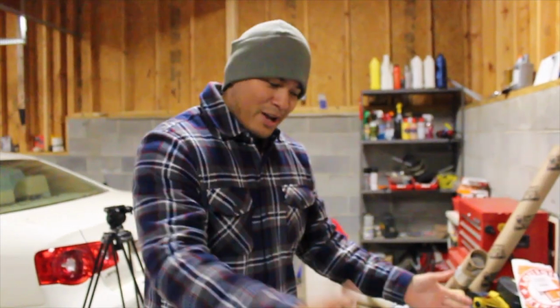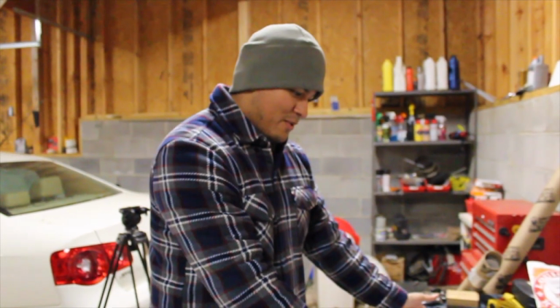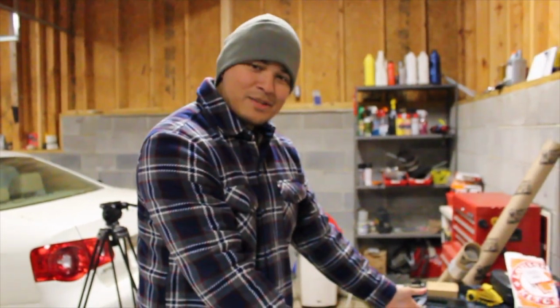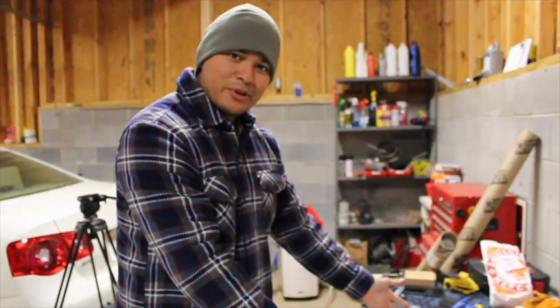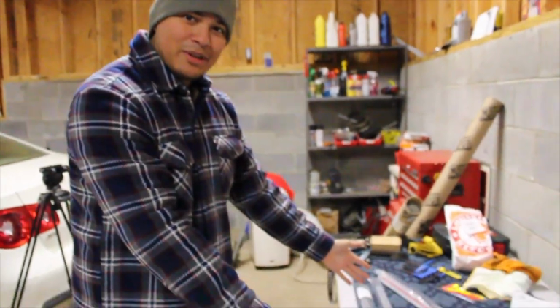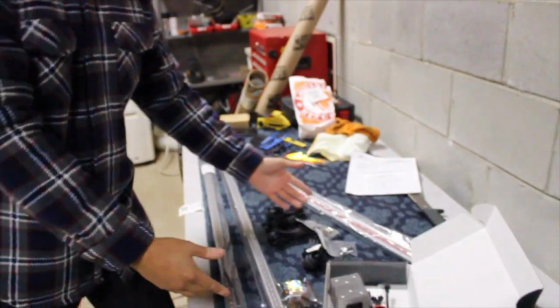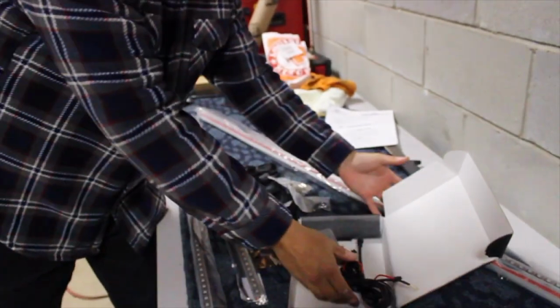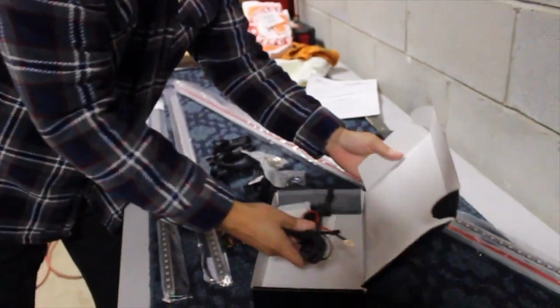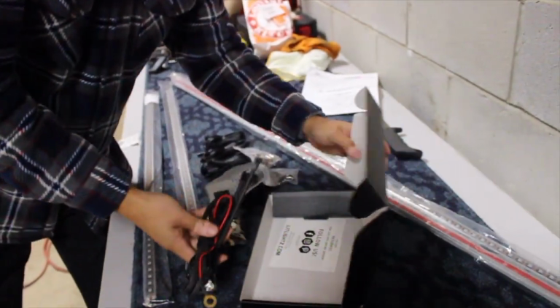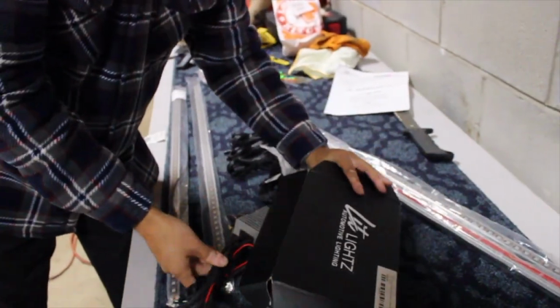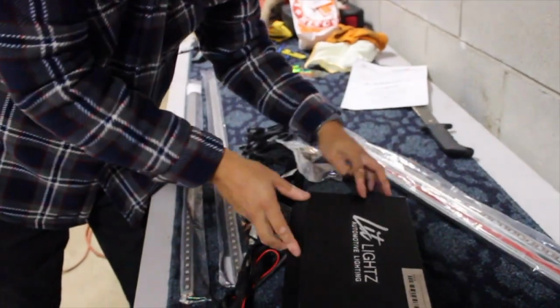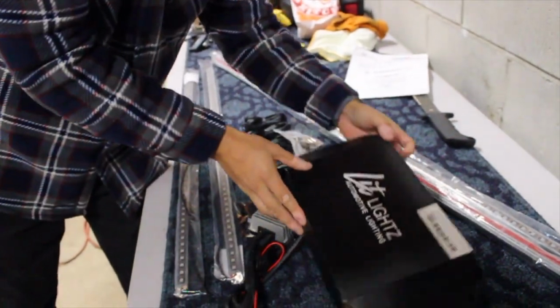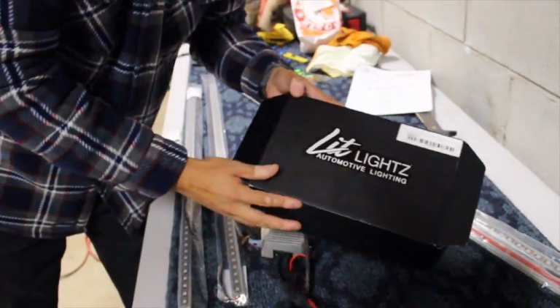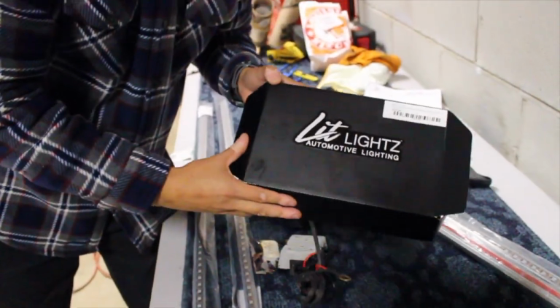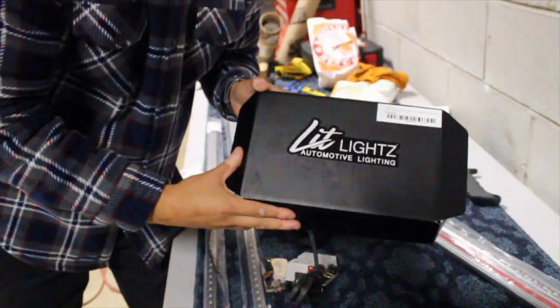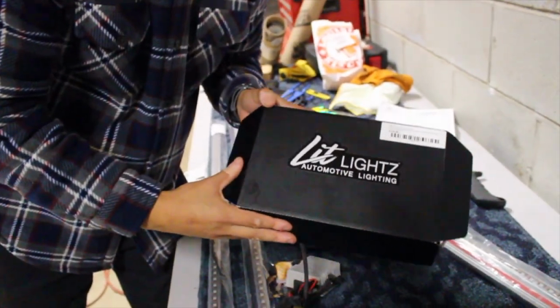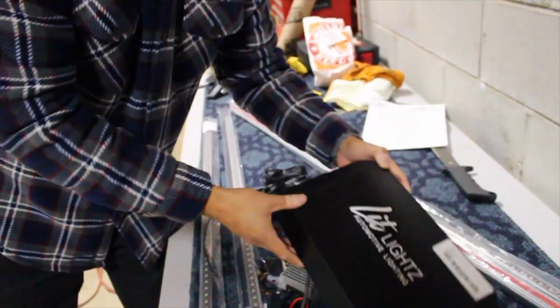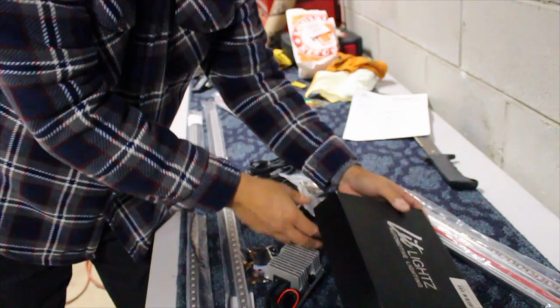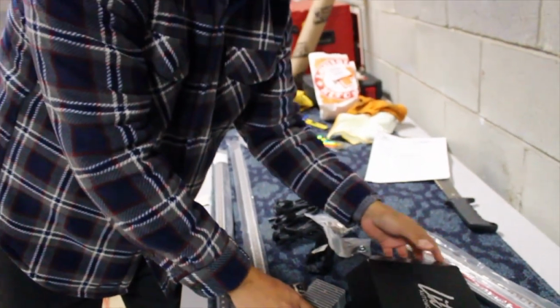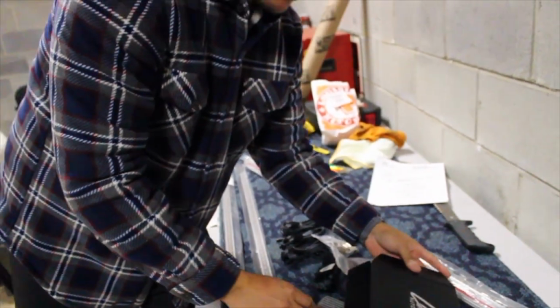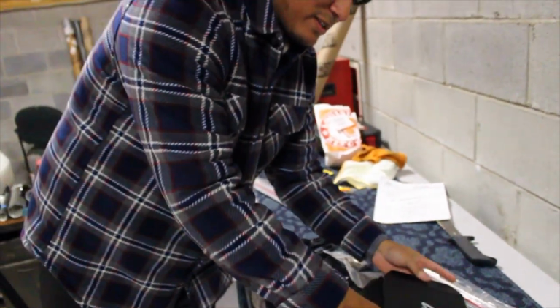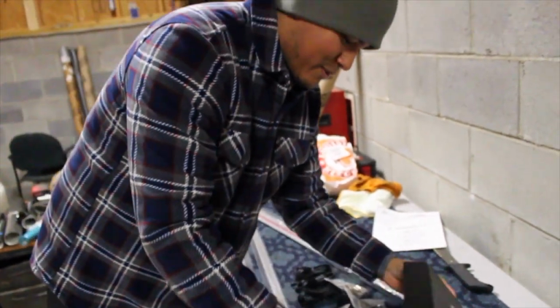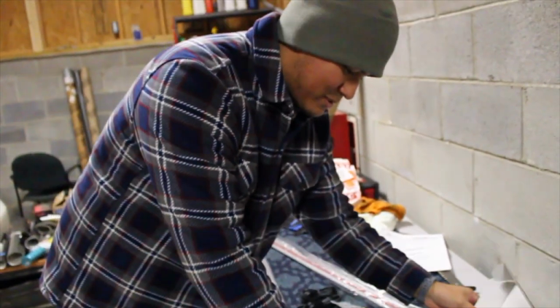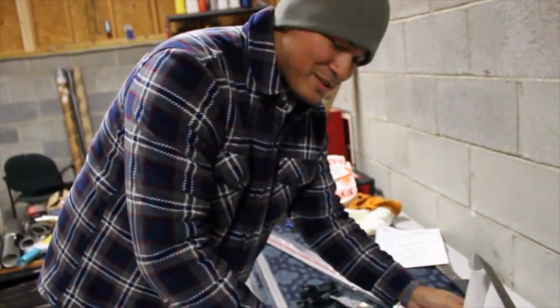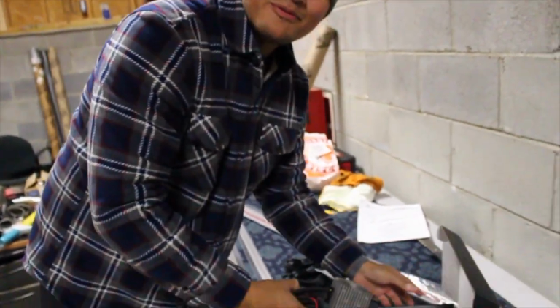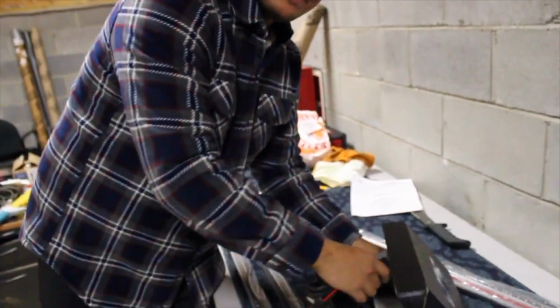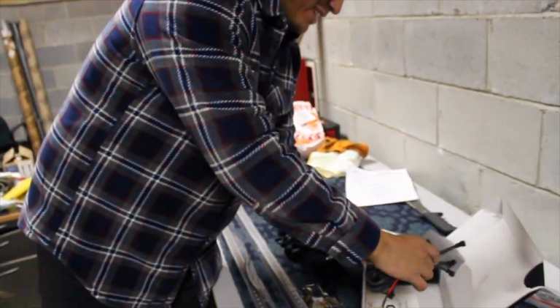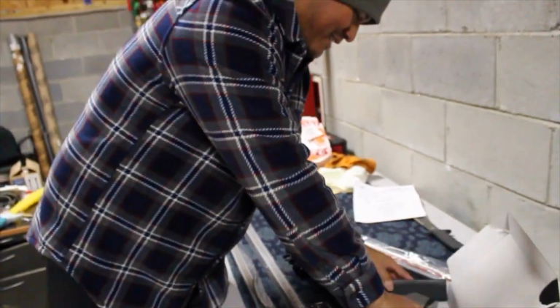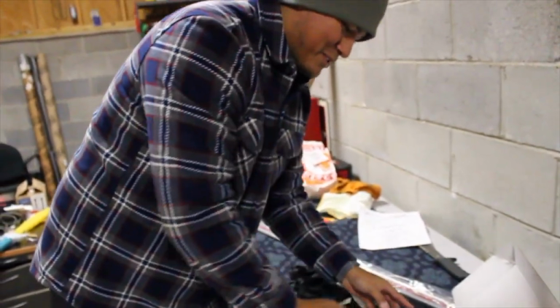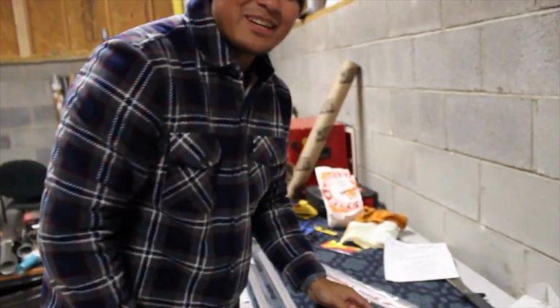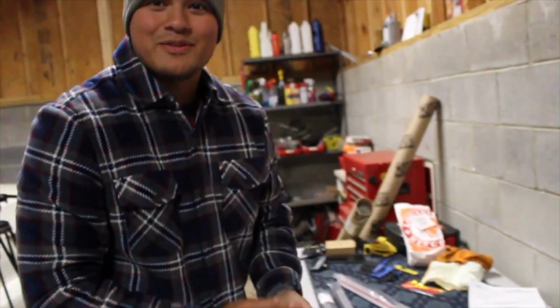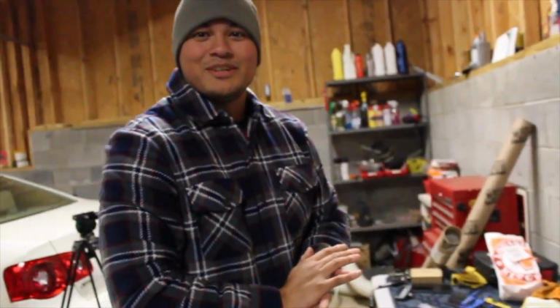We got some underglow - not just any regular underglow. We got some Lit Lights automotive lighting, which, by the way, is one of the most expensive universal lighting kits I've ever seen.